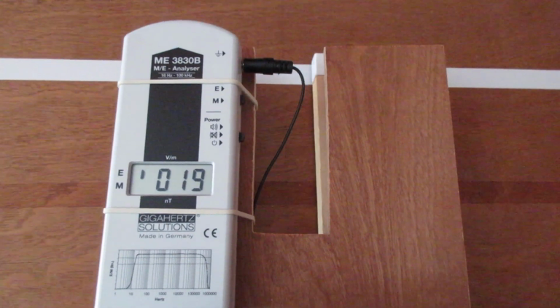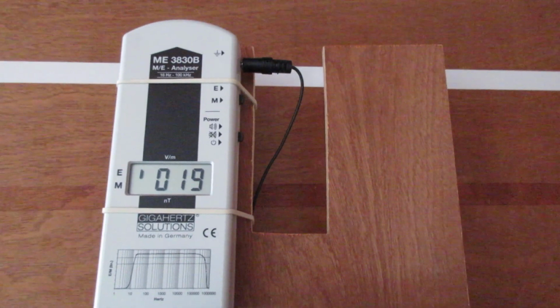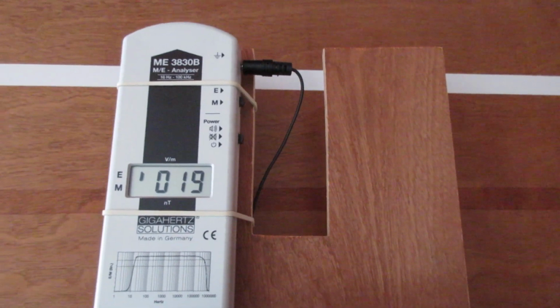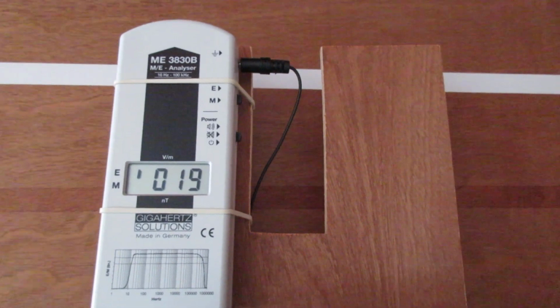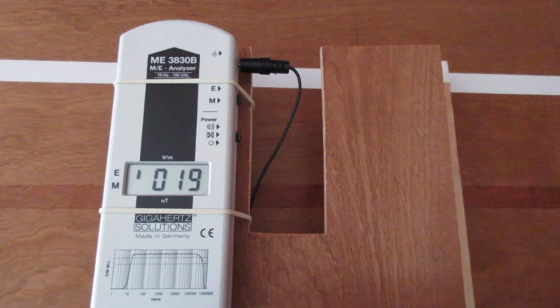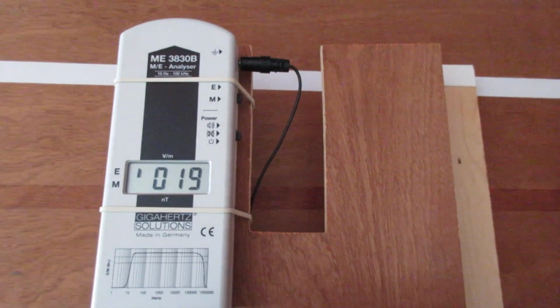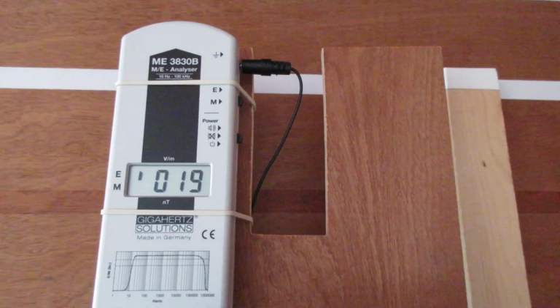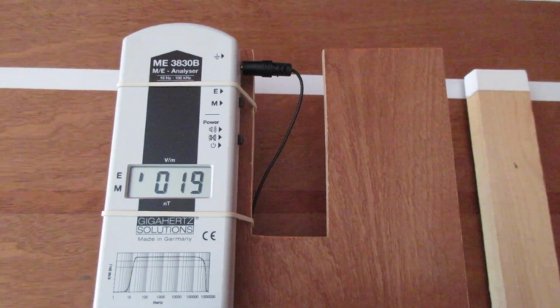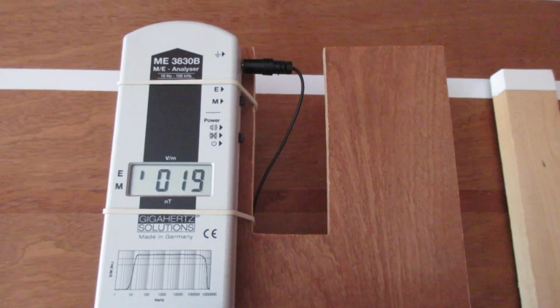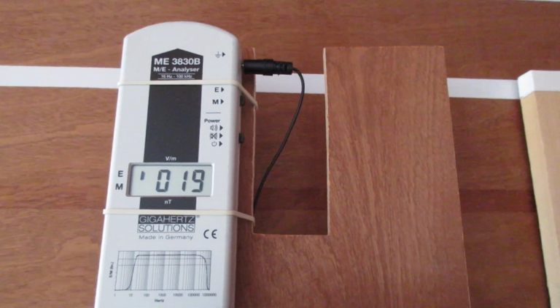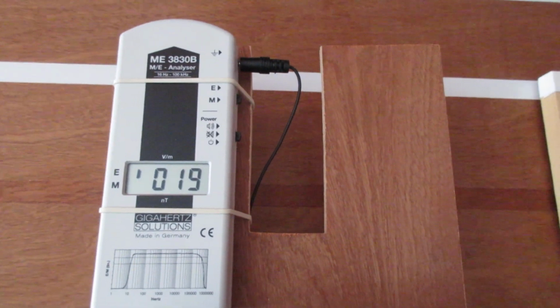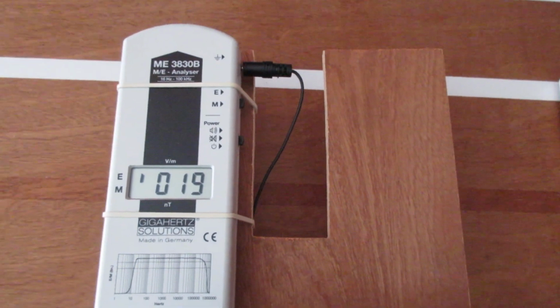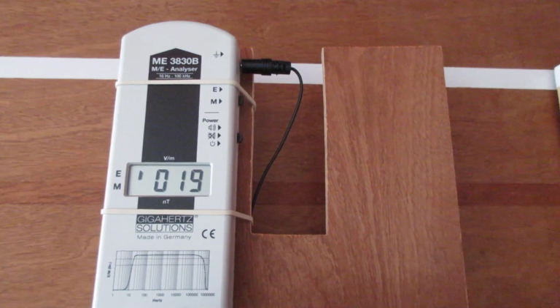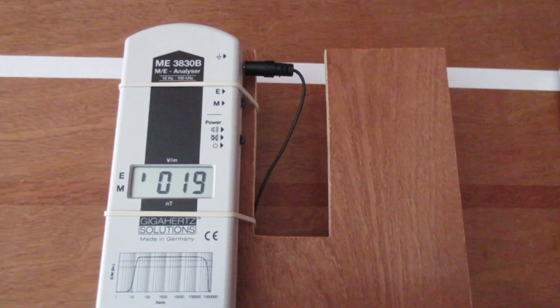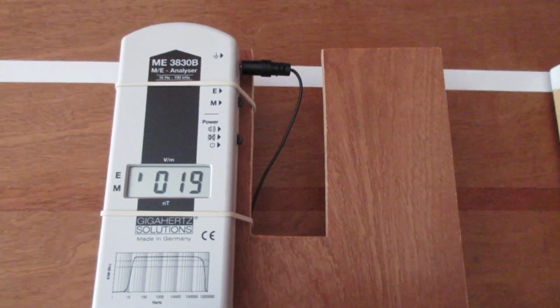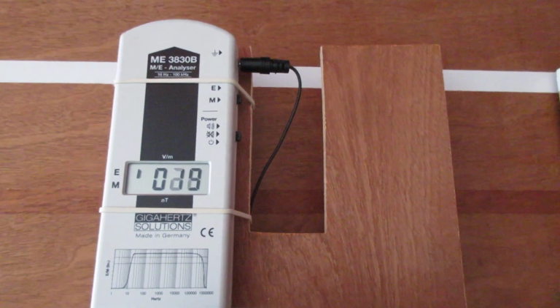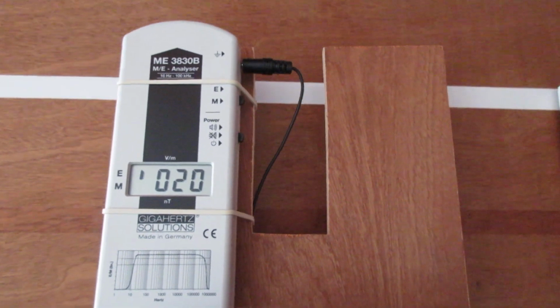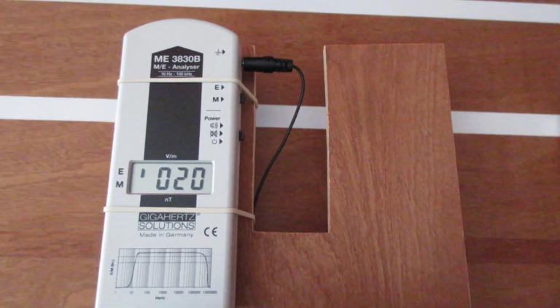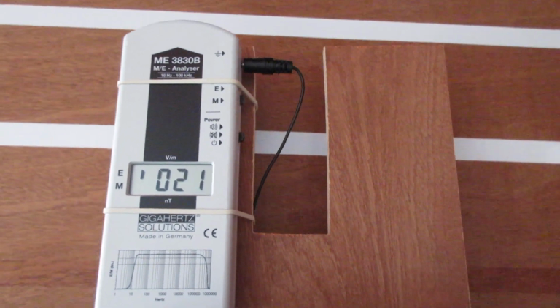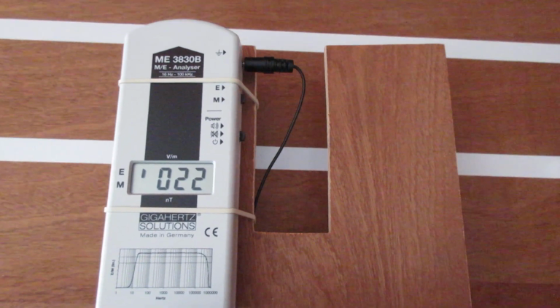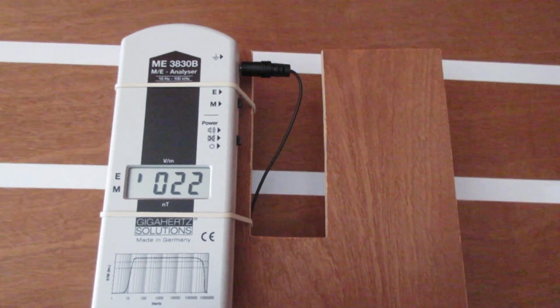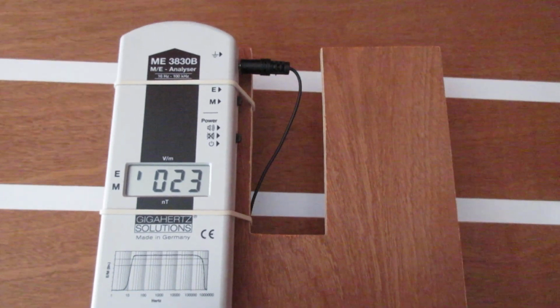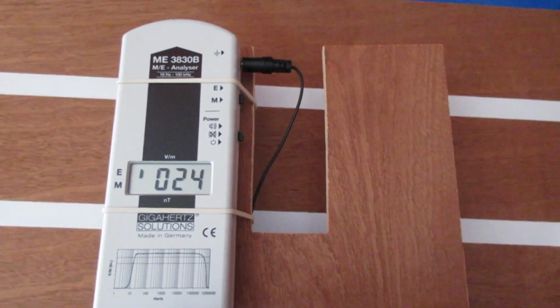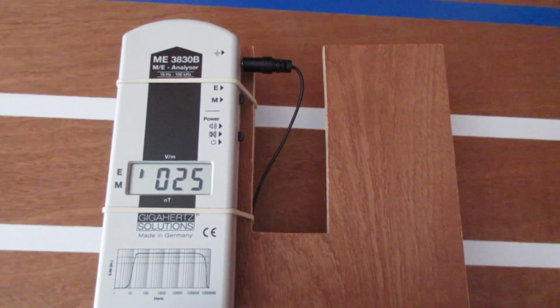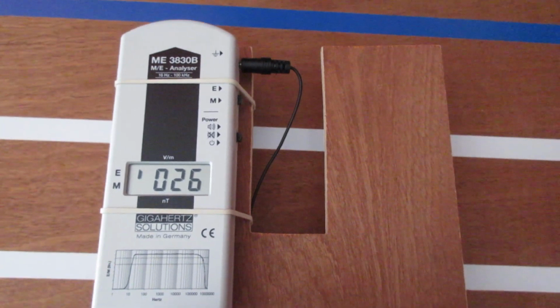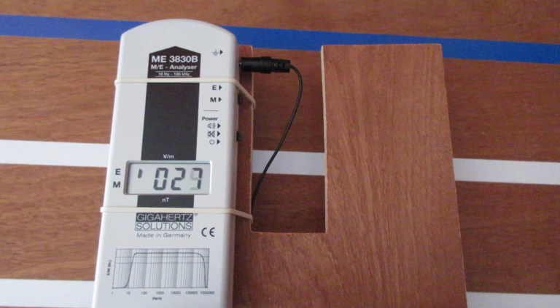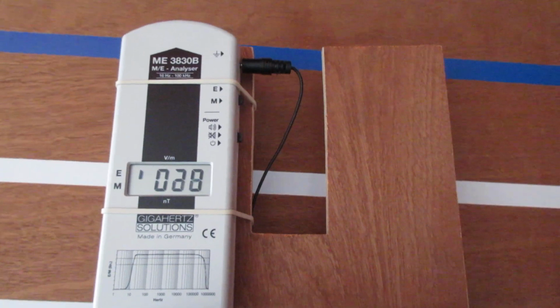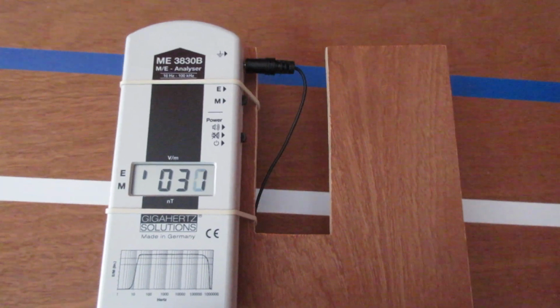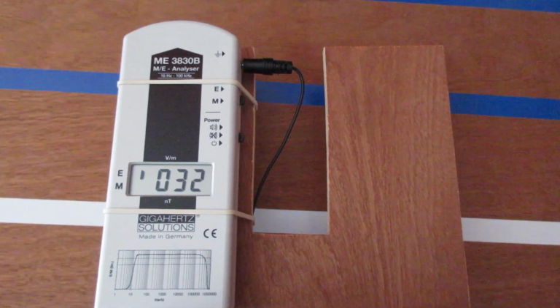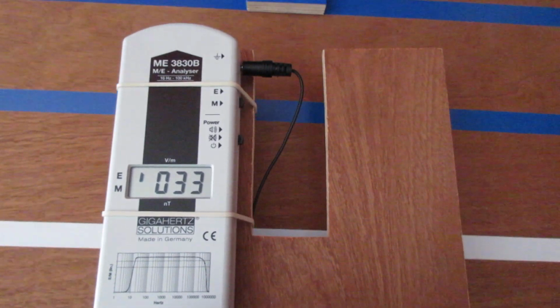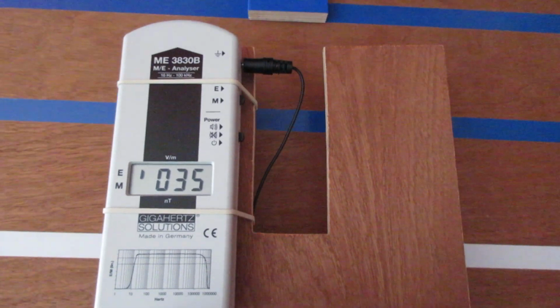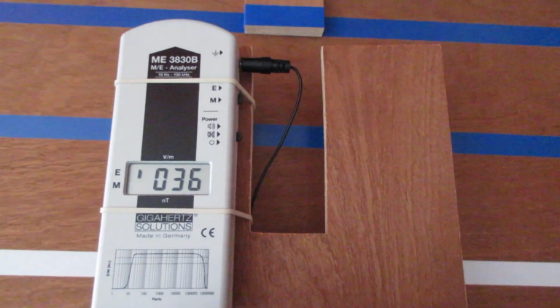And then it's best to not hold it in your hand. But for measuring magnetic fields, you can always hold a device in your hand.